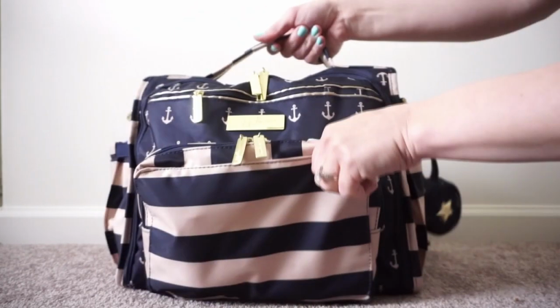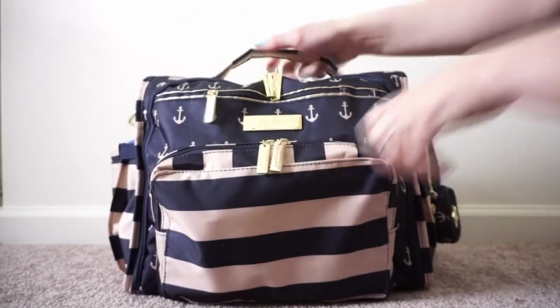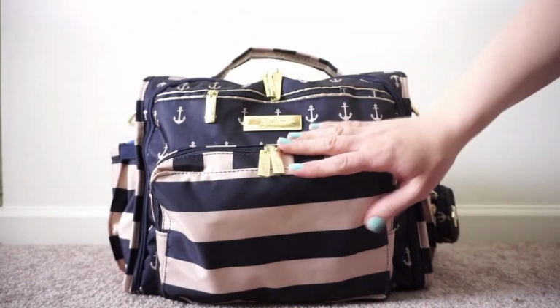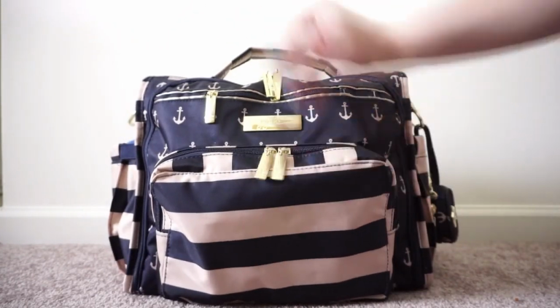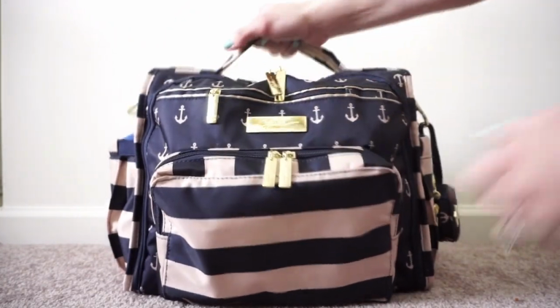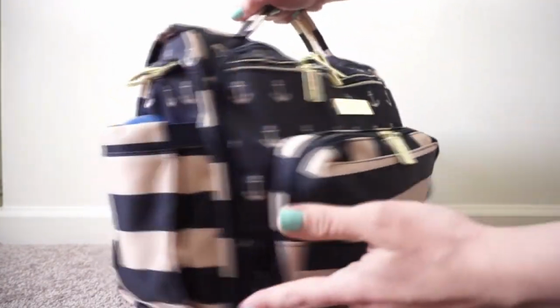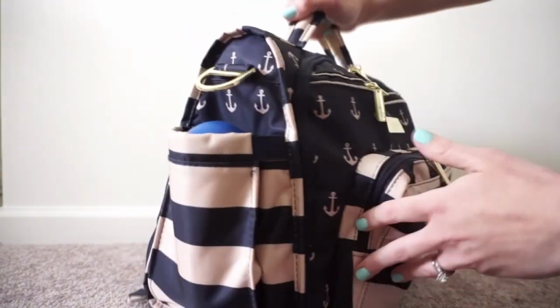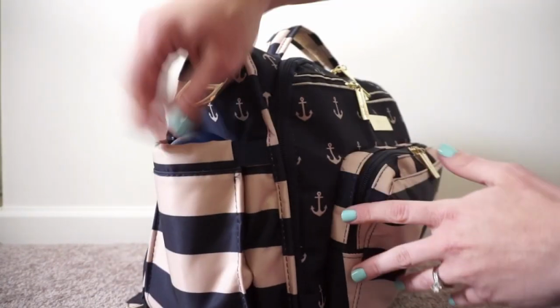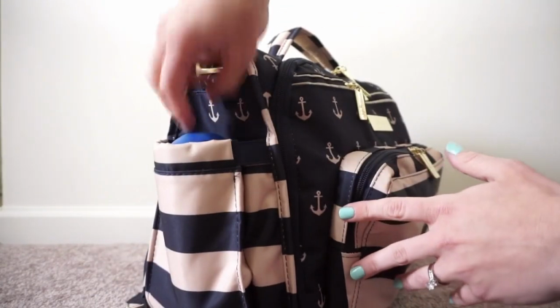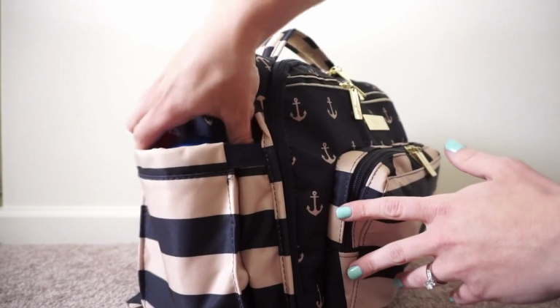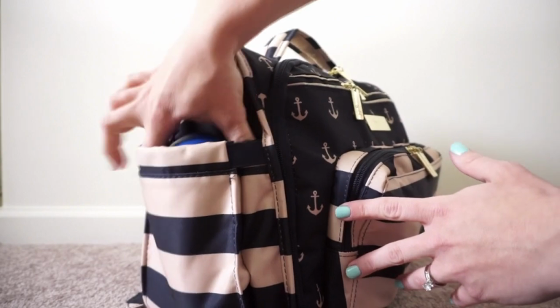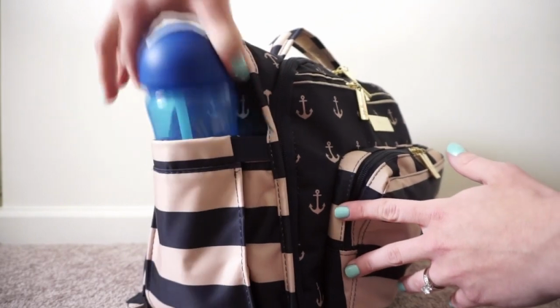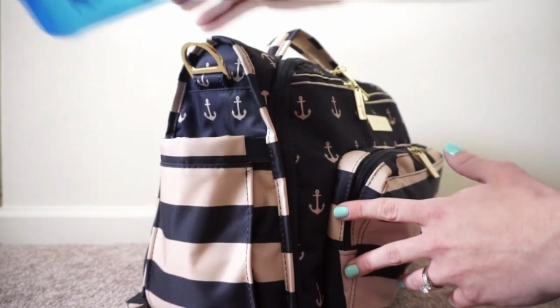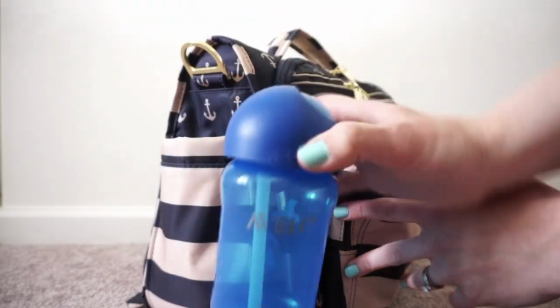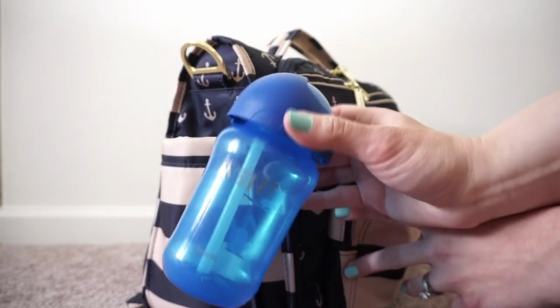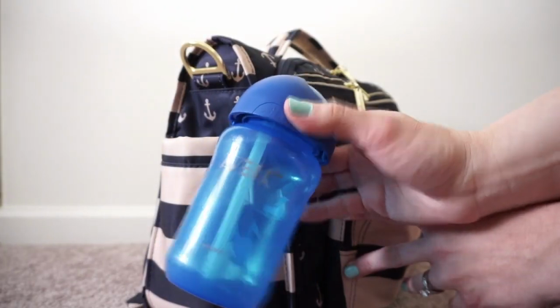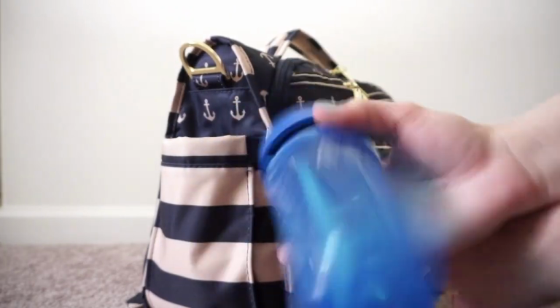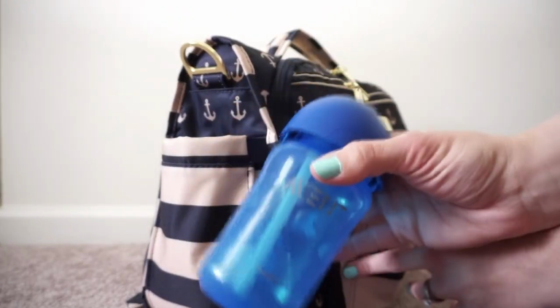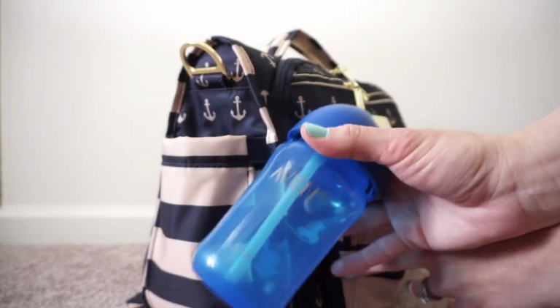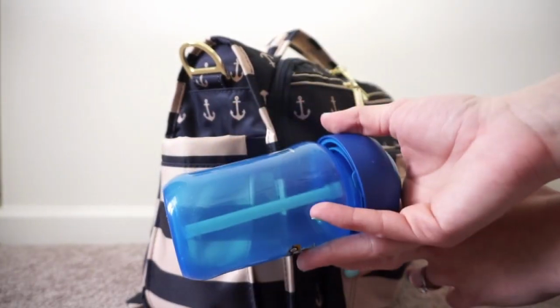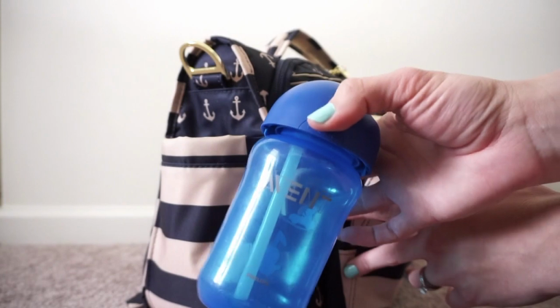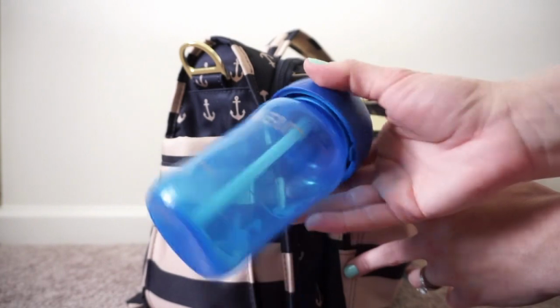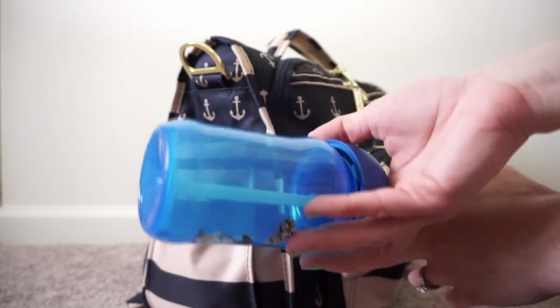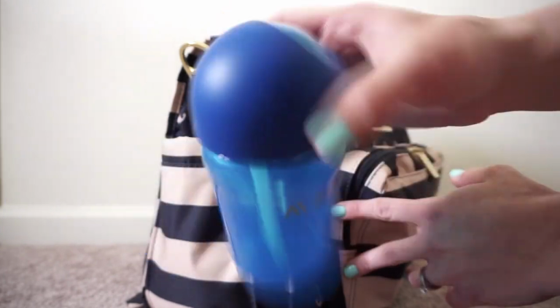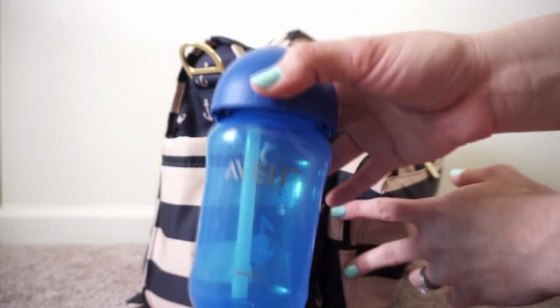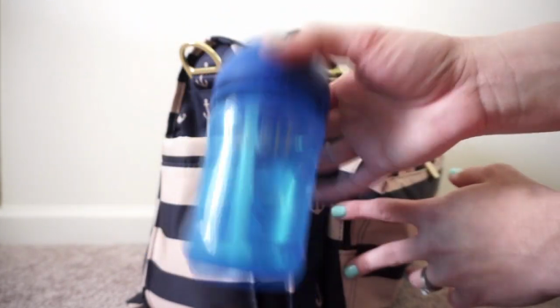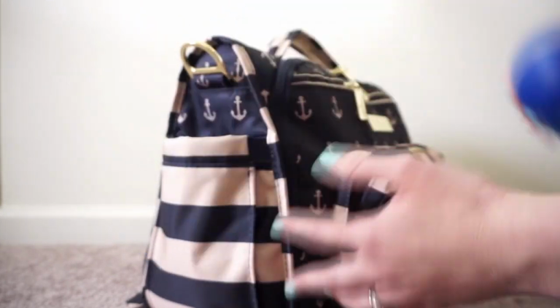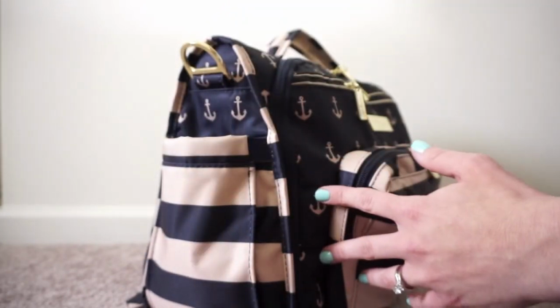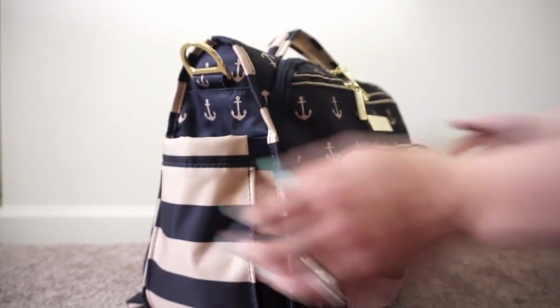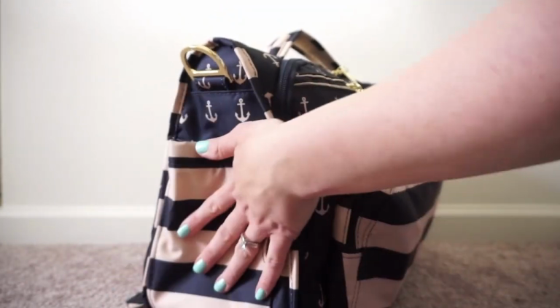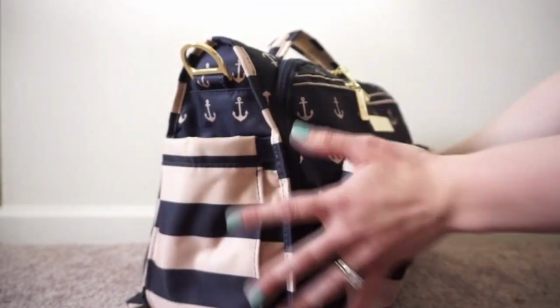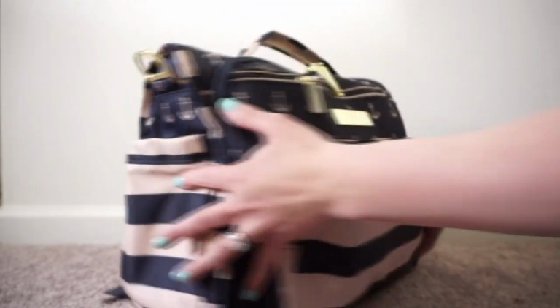On this side I have one straw cup — this is for my one year old. I just like to pour some ready-made milk in there. That's all I had in the side pockets.